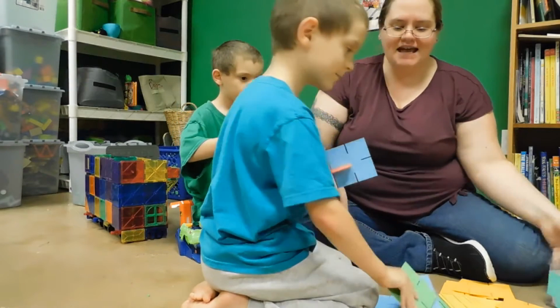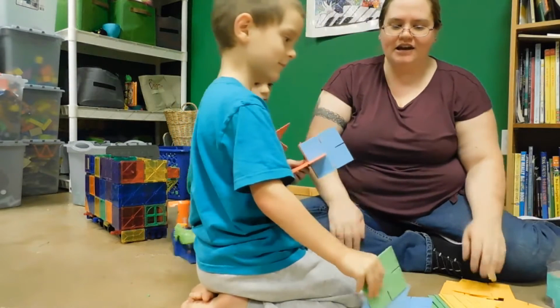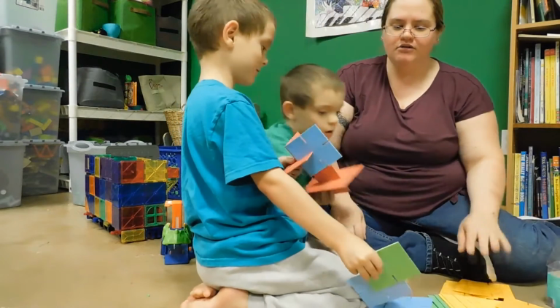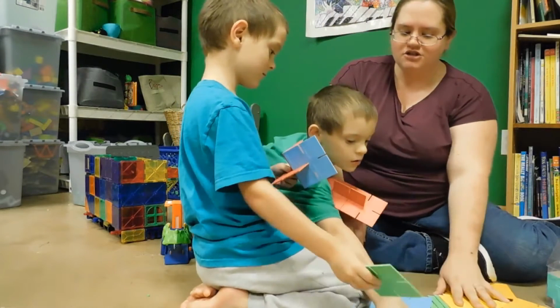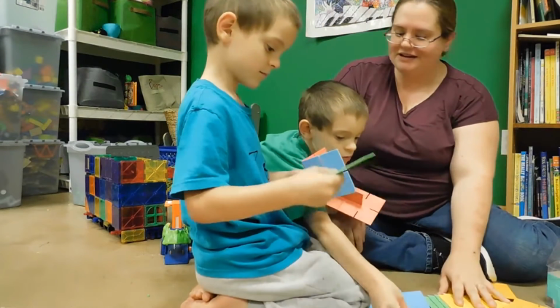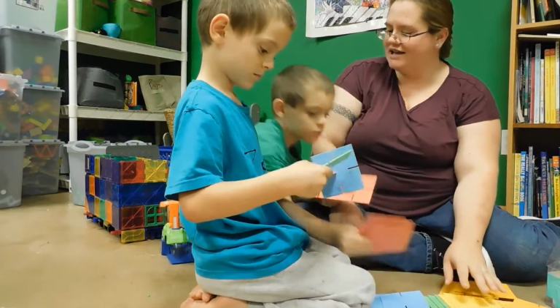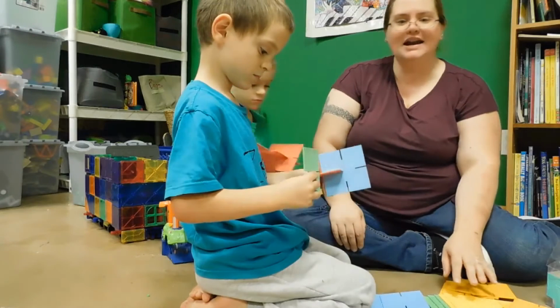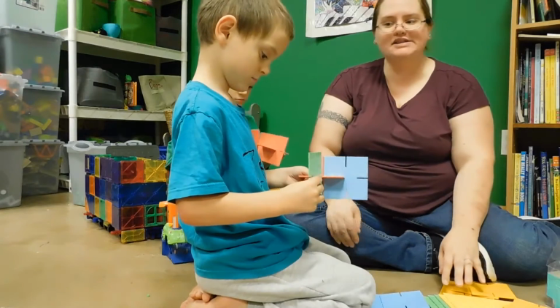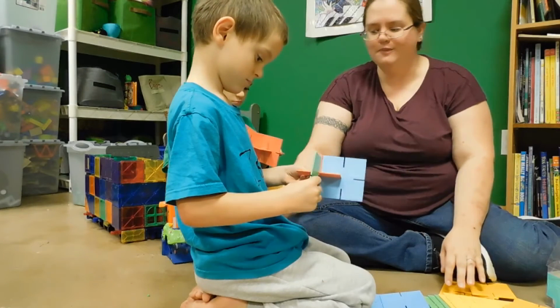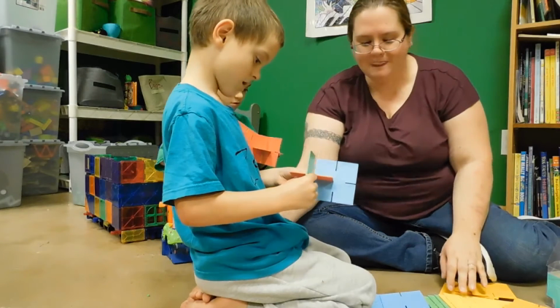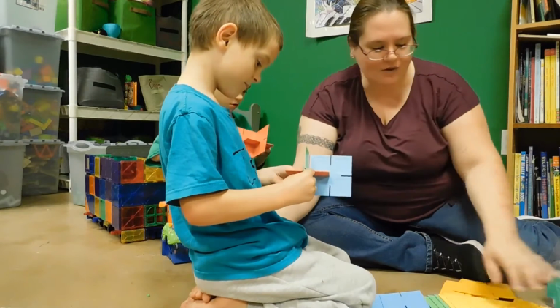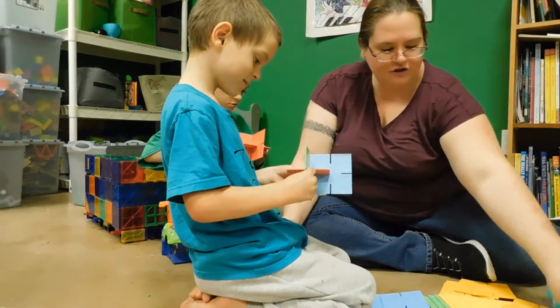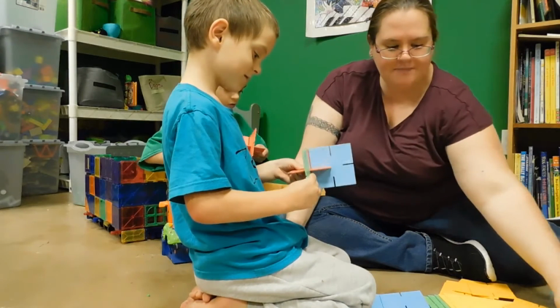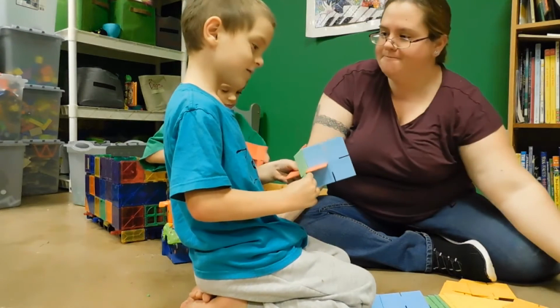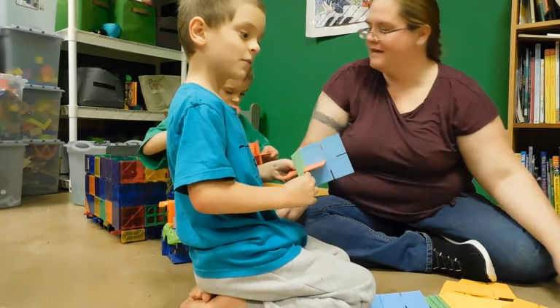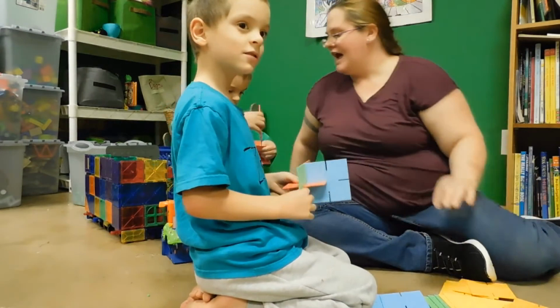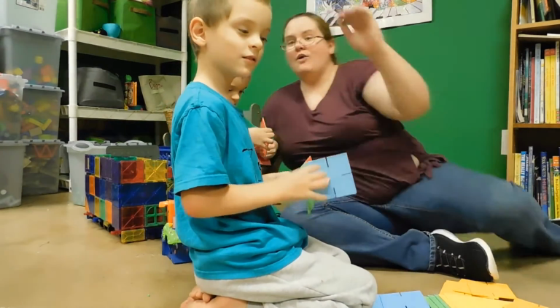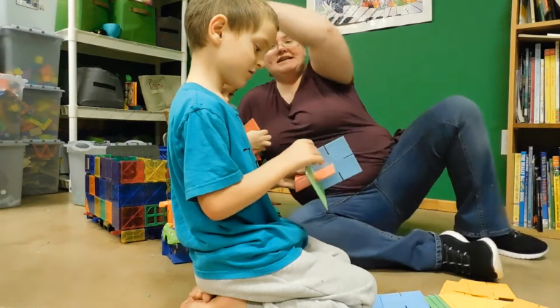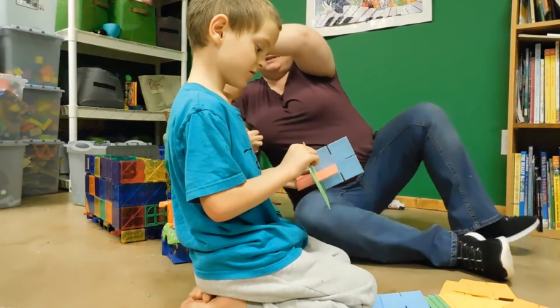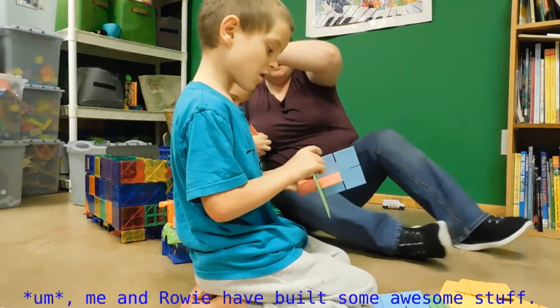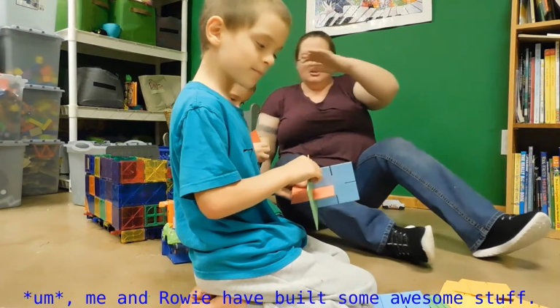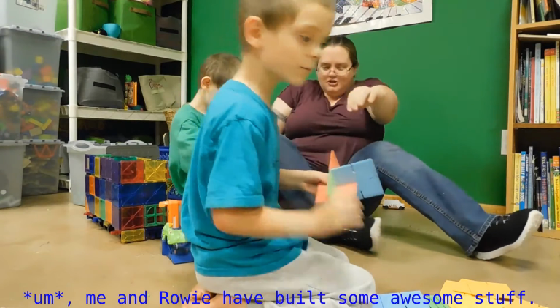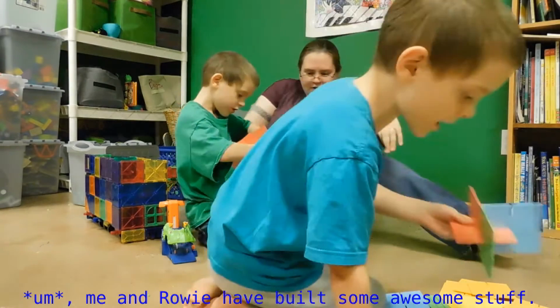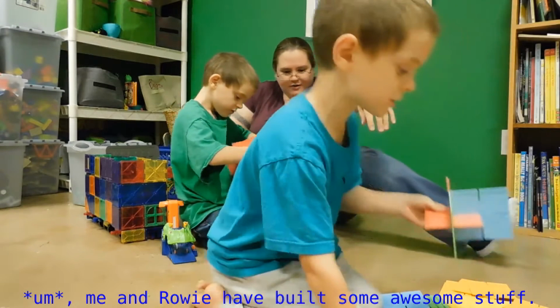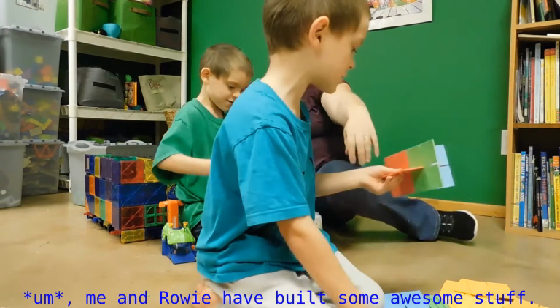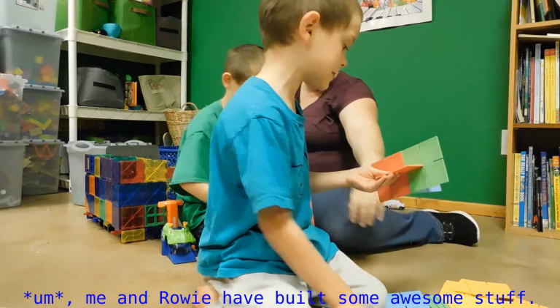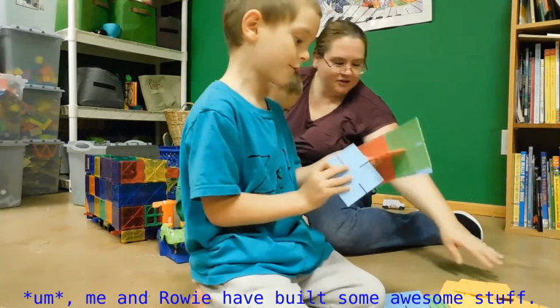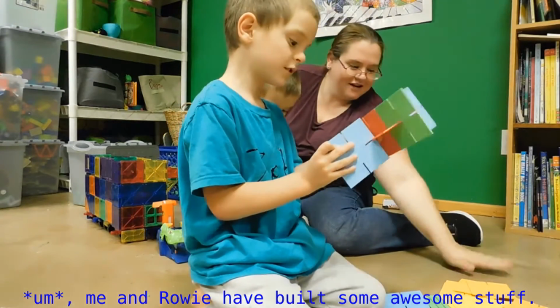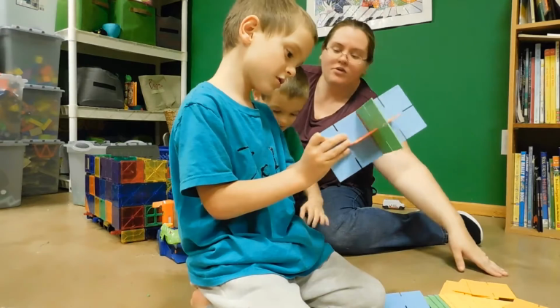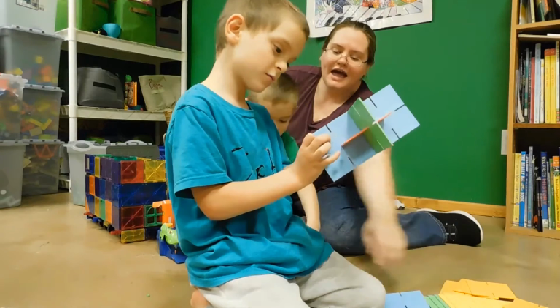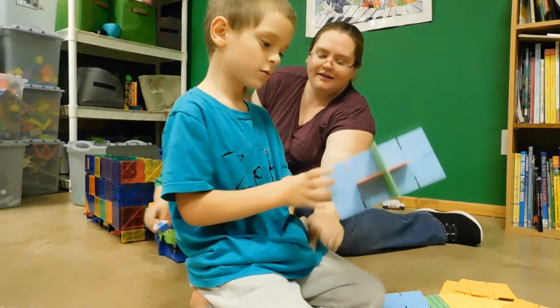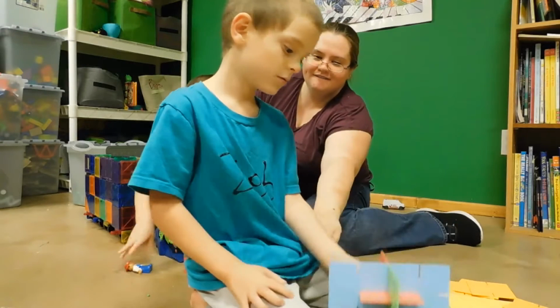So we're gonna let Zebi start building here. Me and mommy have been building some awesome stuff — oh my gosh!